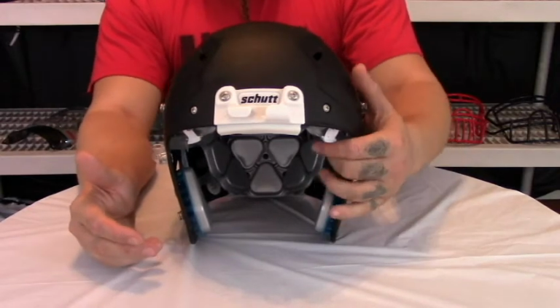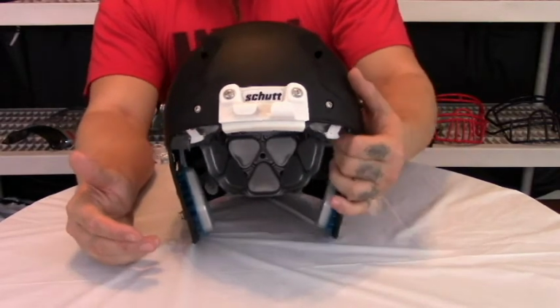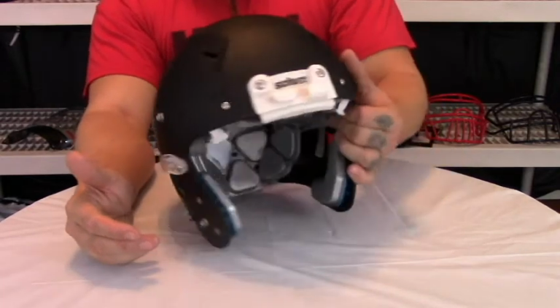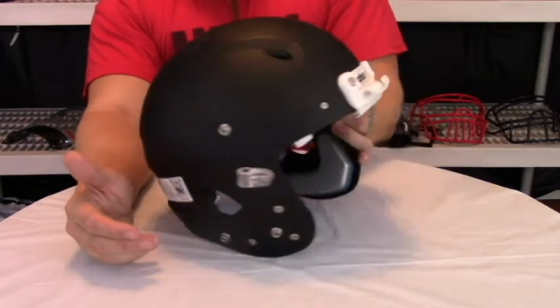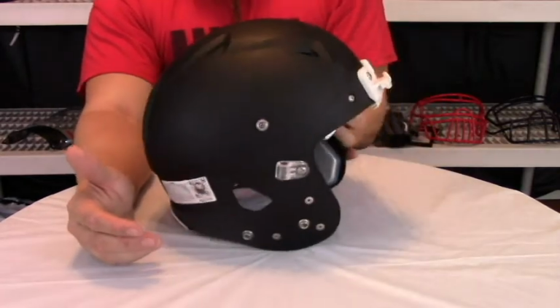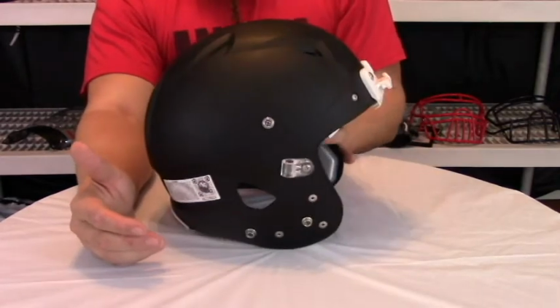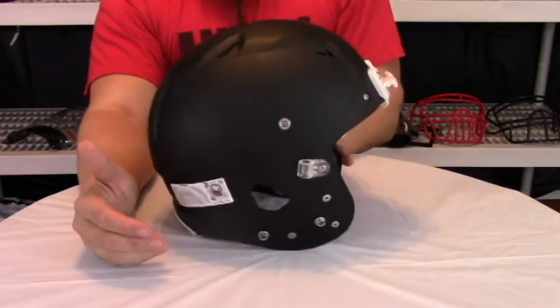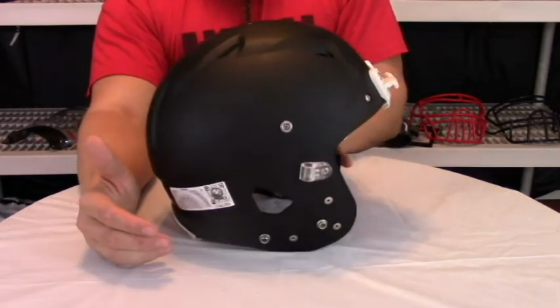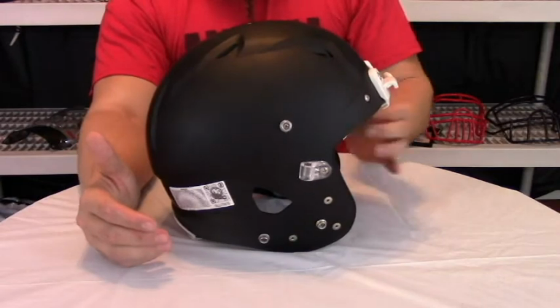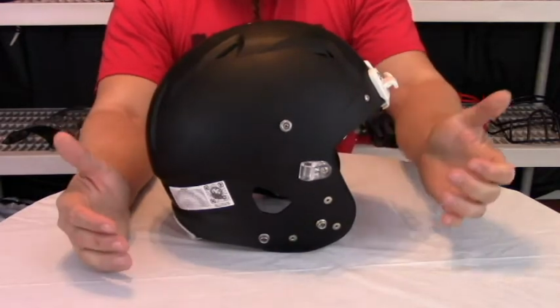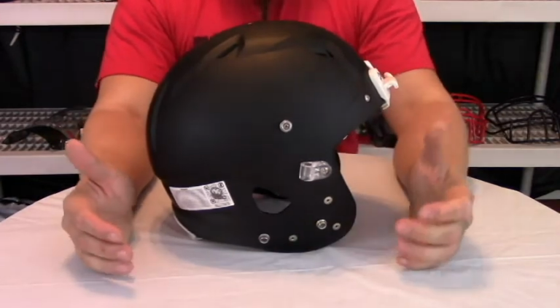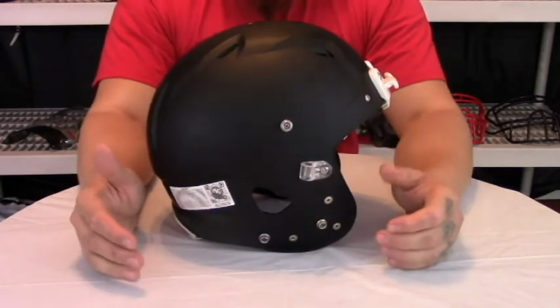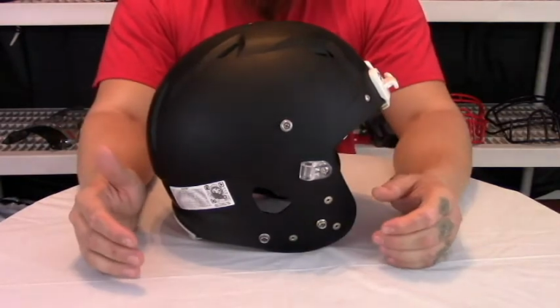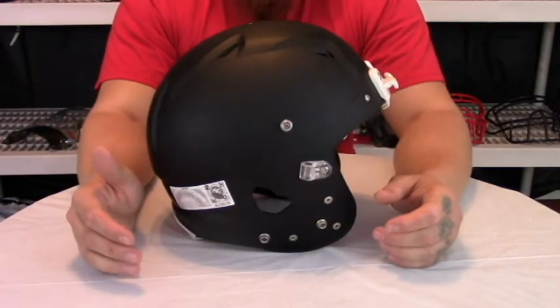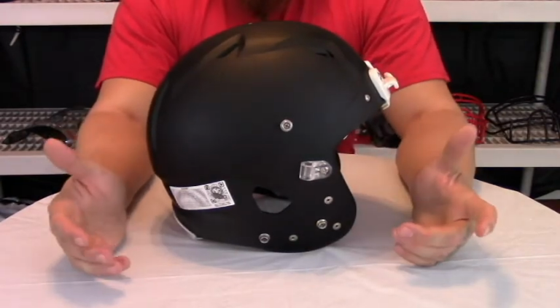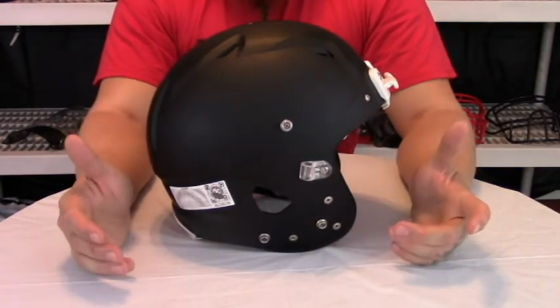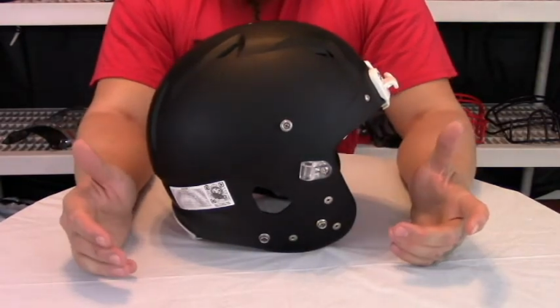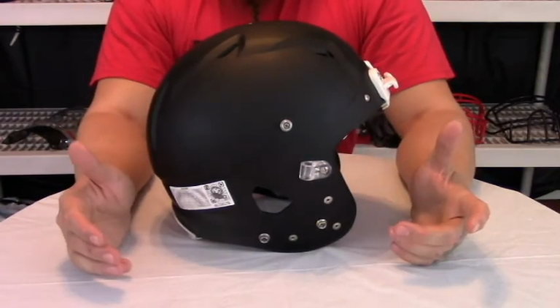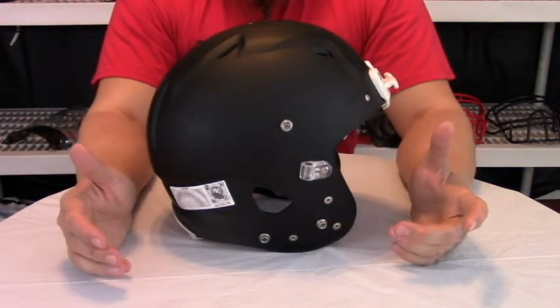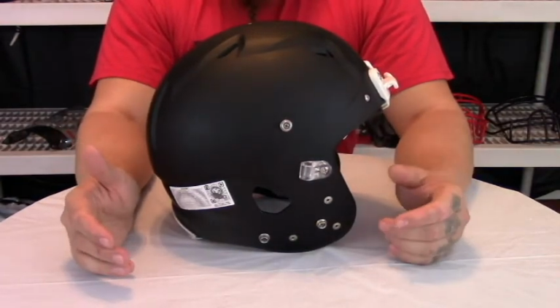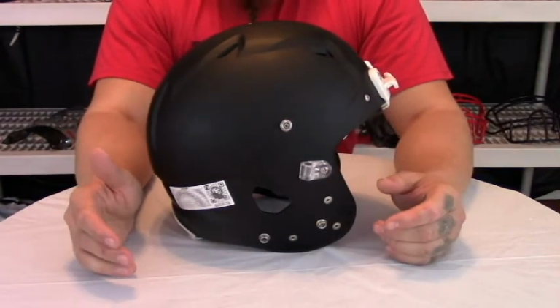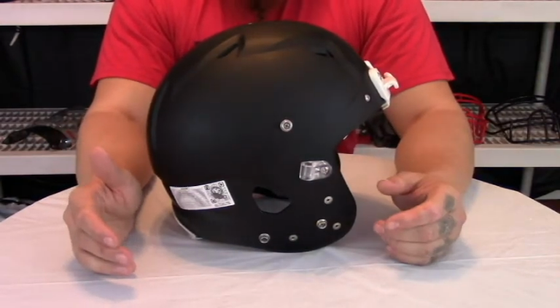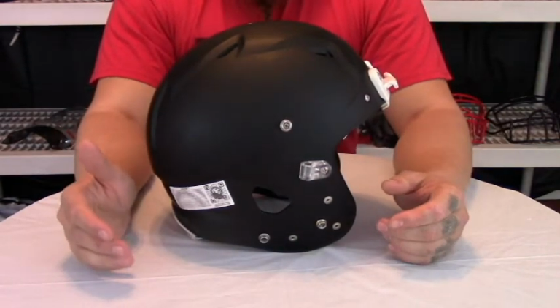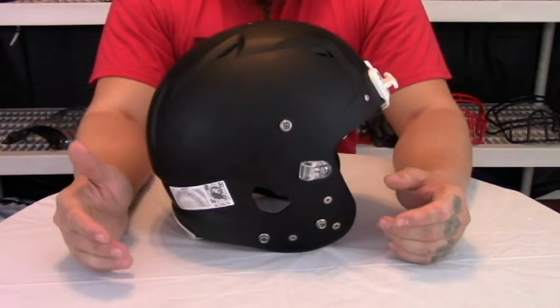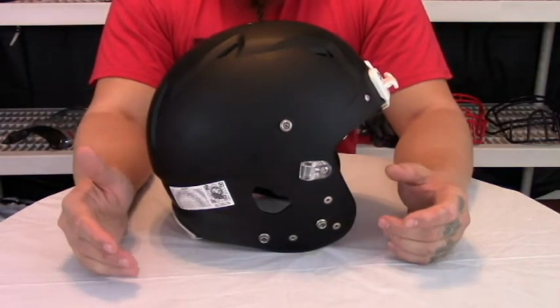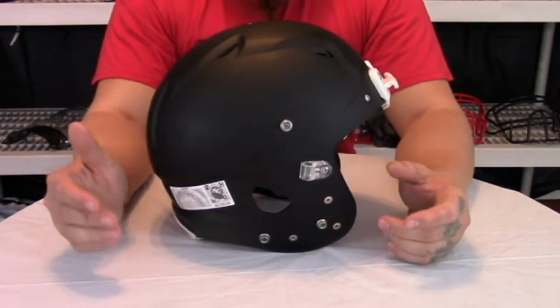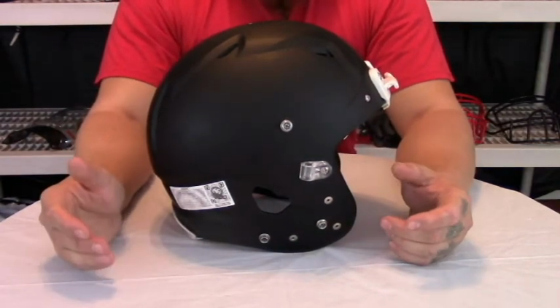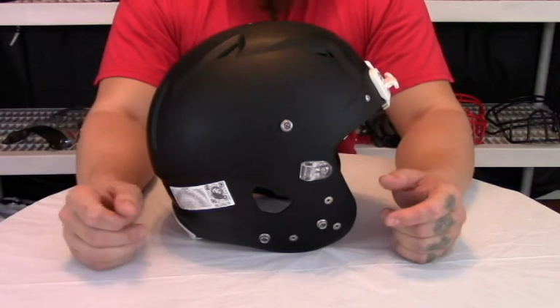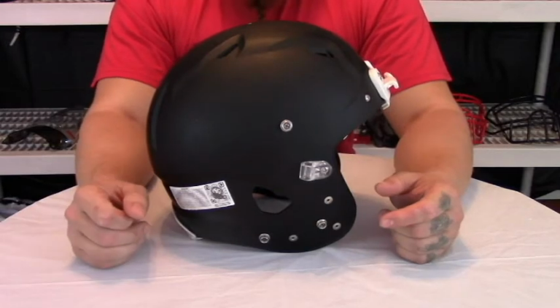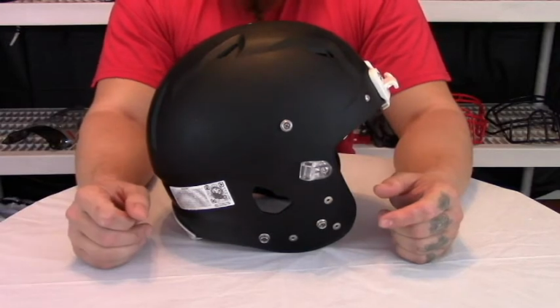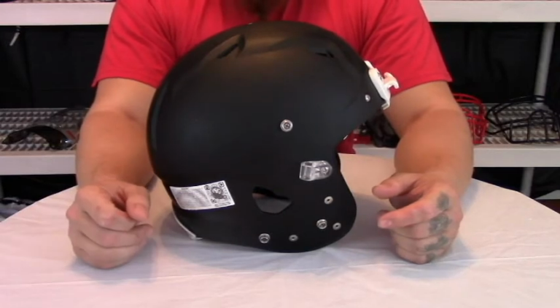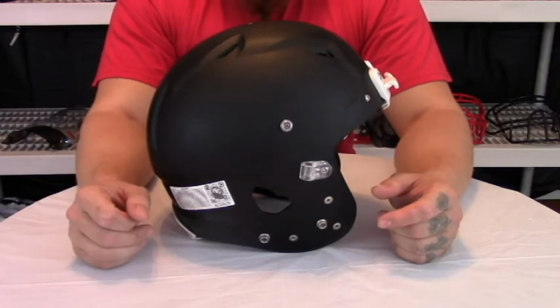As far as price, this Vengeance, just like the DCT, comes in right at $254.95 and that is on SportsUnlimited.com.